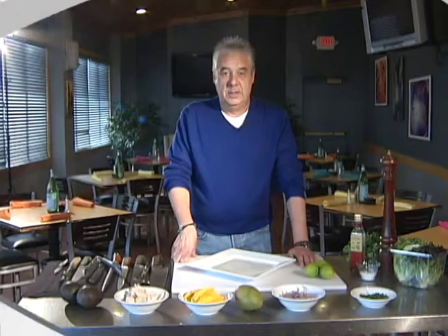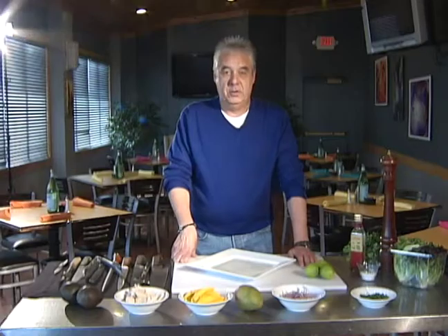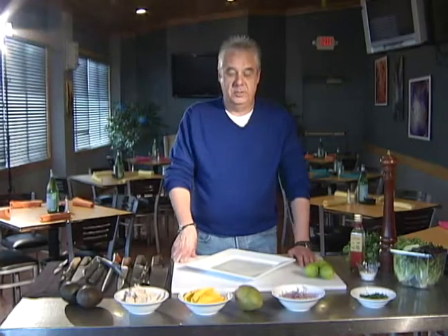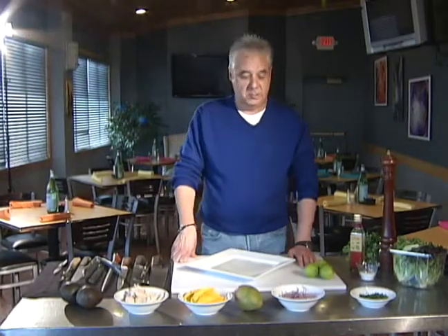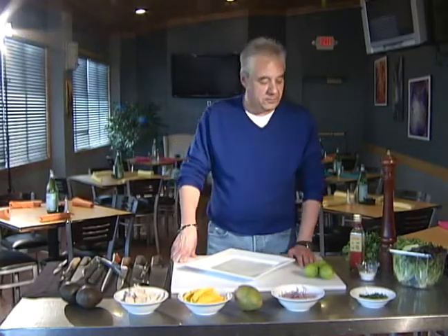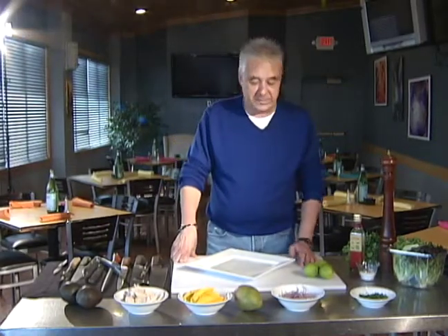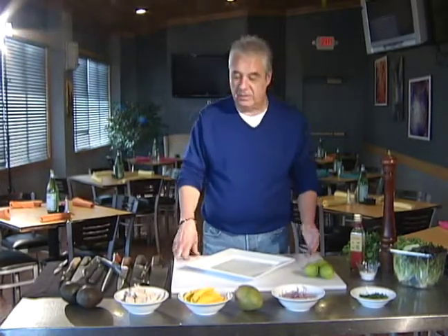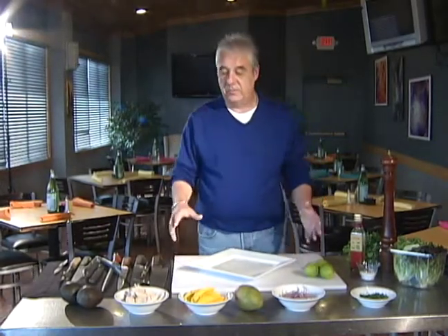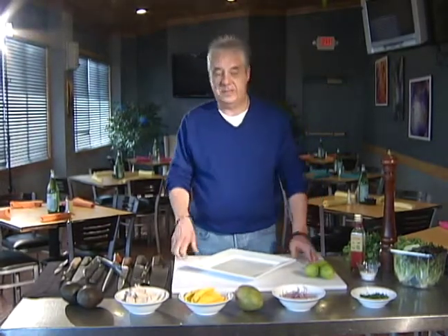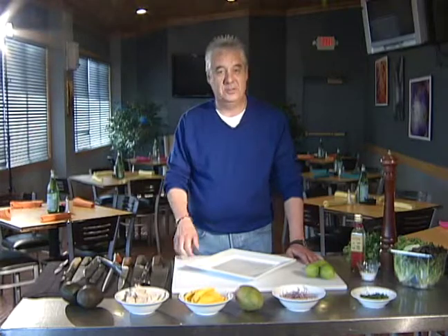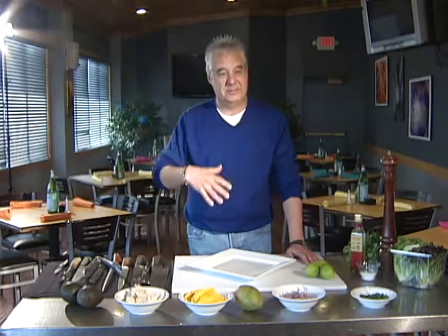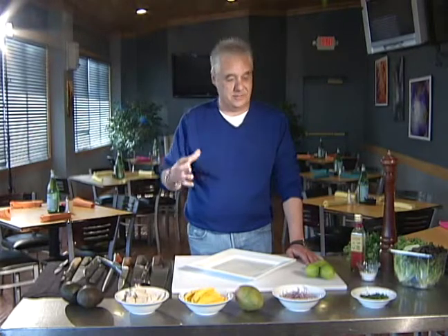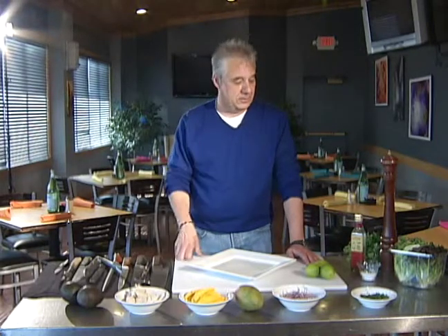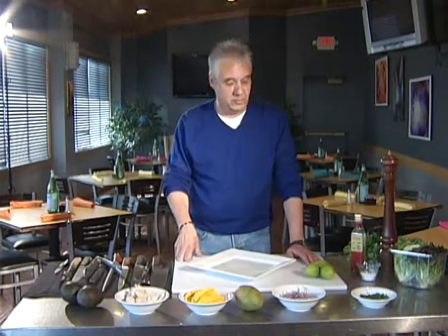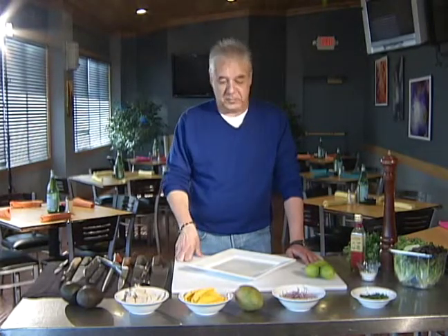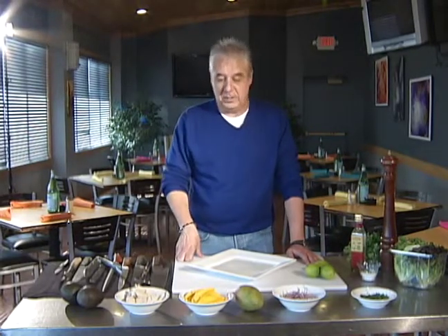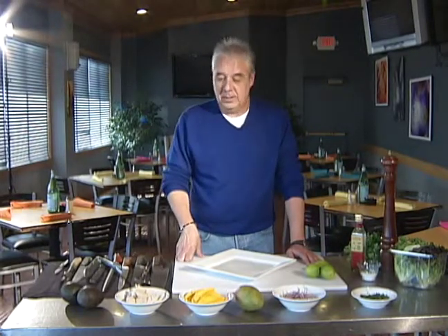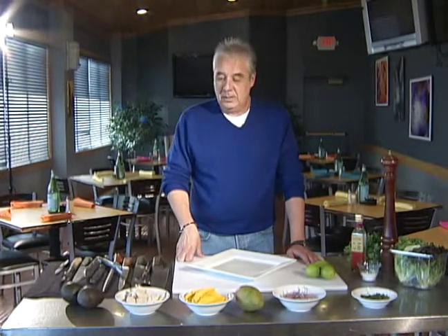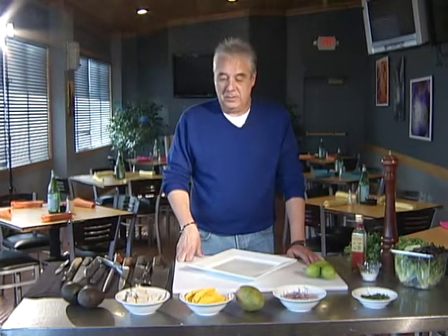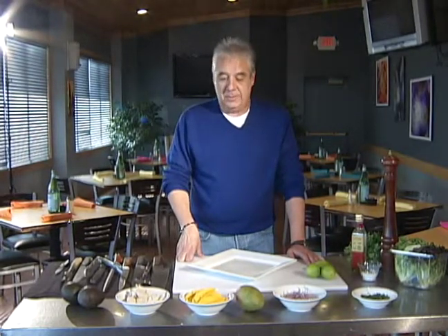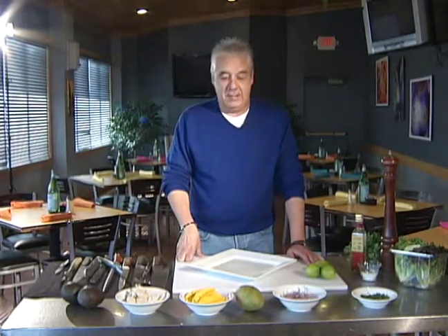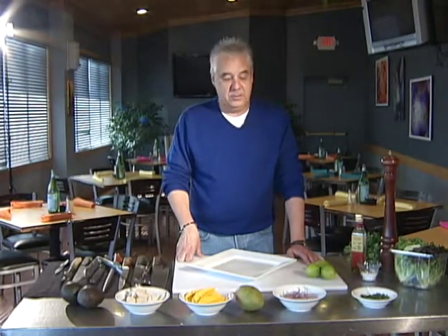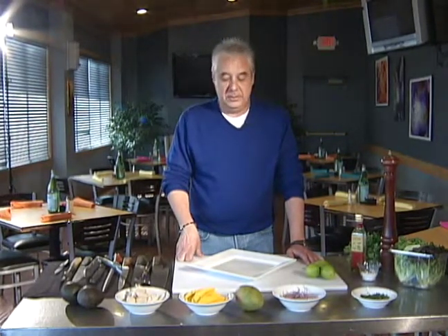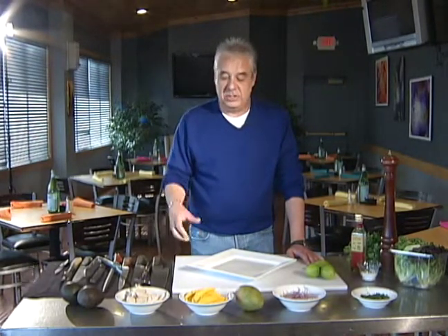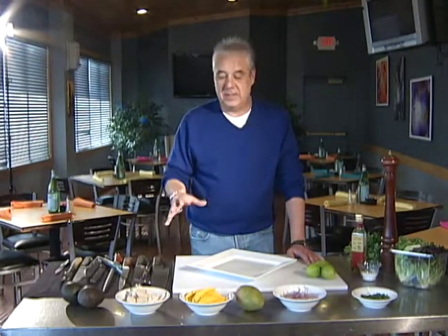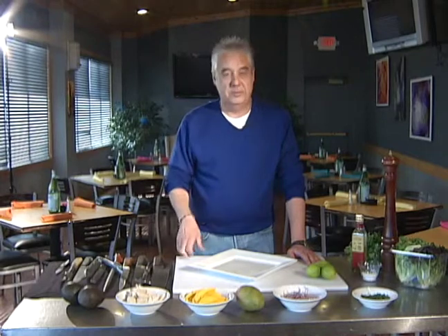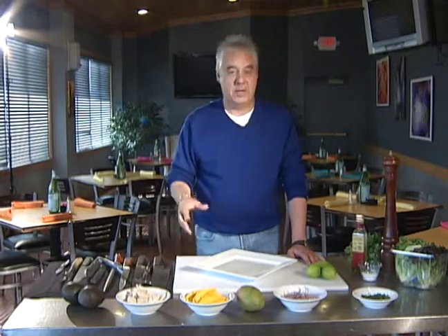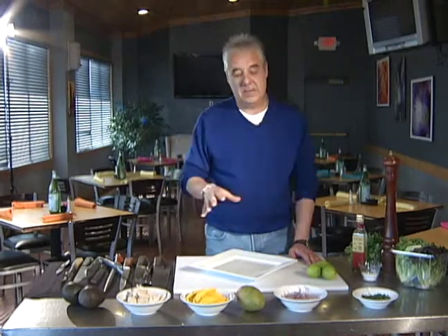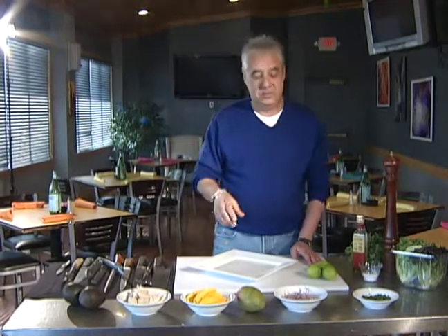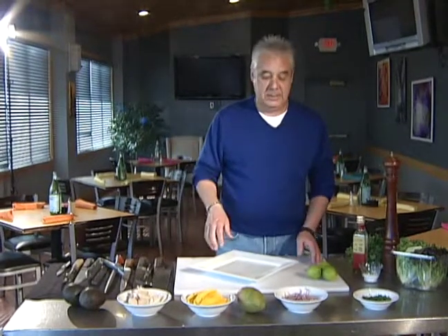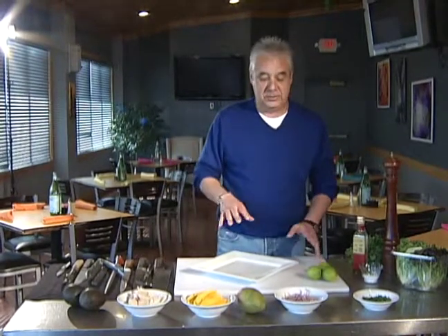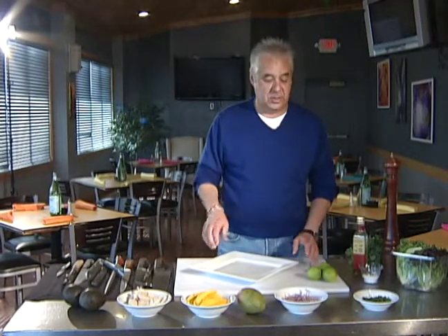Hi and welcome to Cooking with Chef Lalonde. Today we're going to do a real fun salad — it's kind of getting in the mood for spring. We're going to do a mango and chicken salad with avocado and a little cilantro.